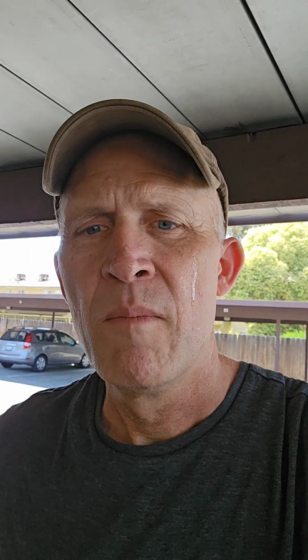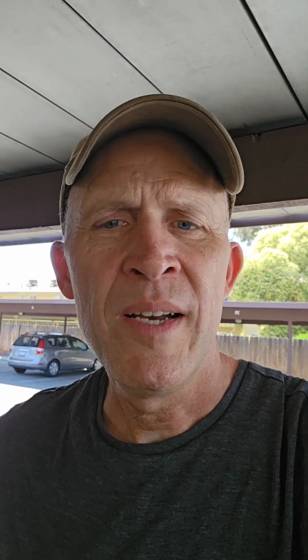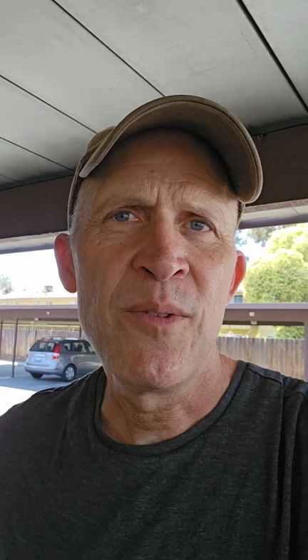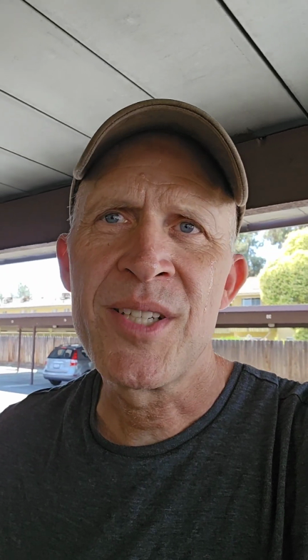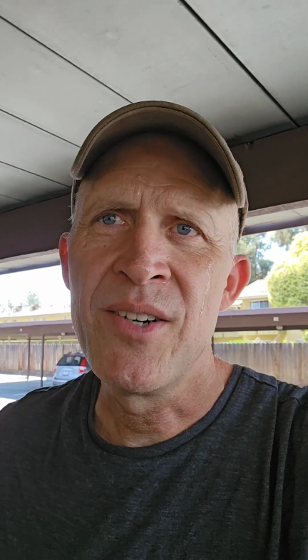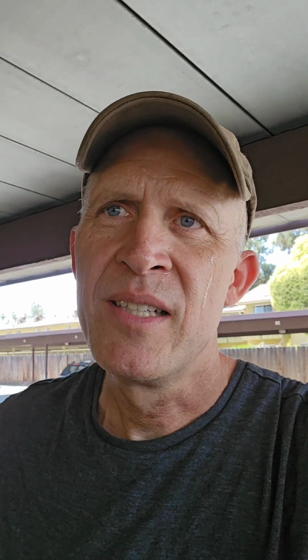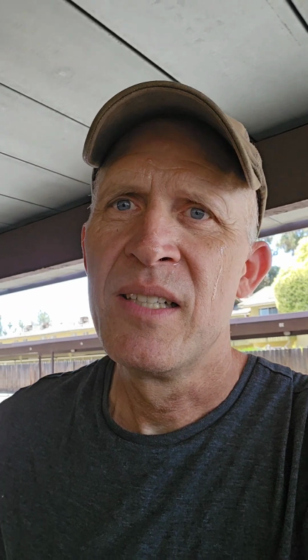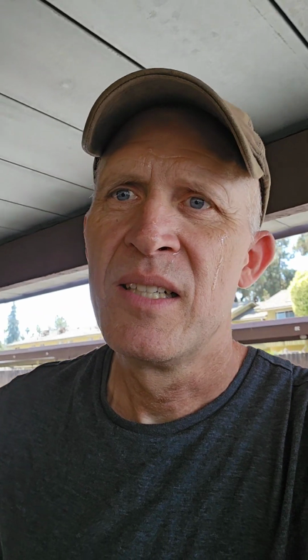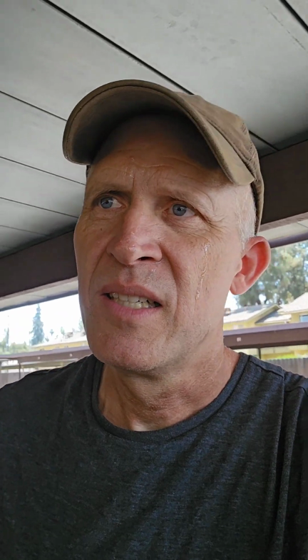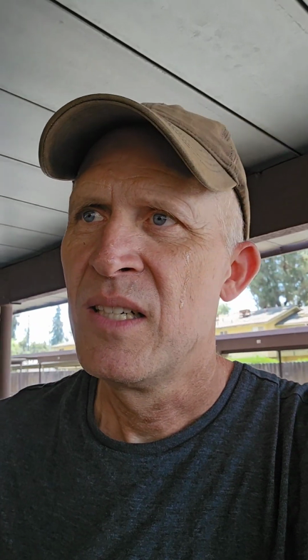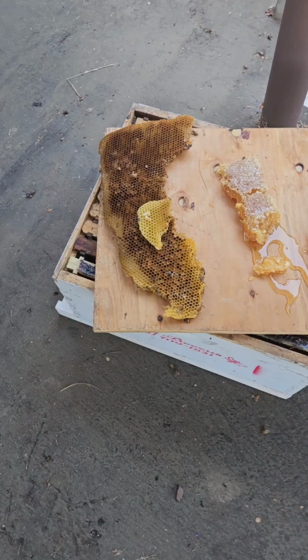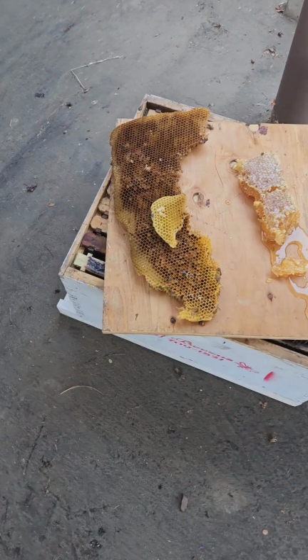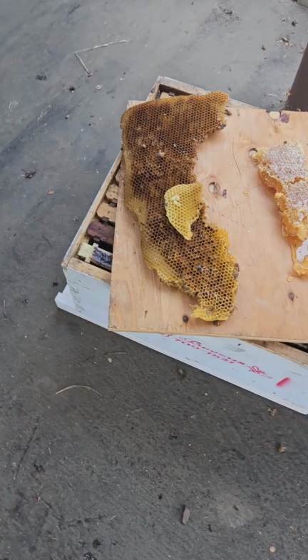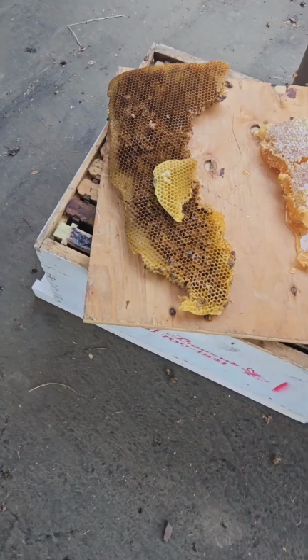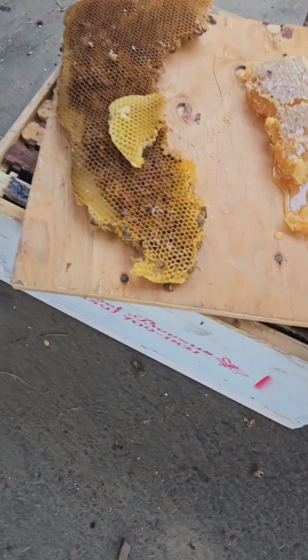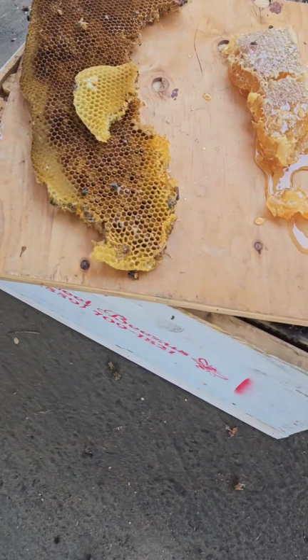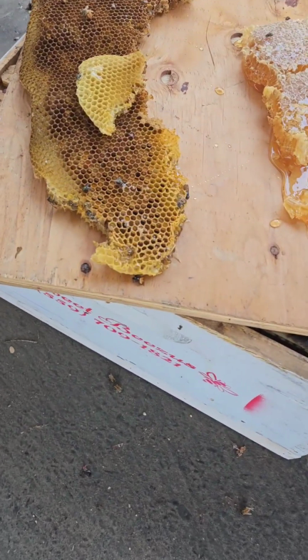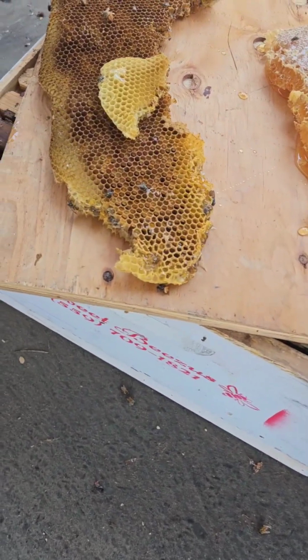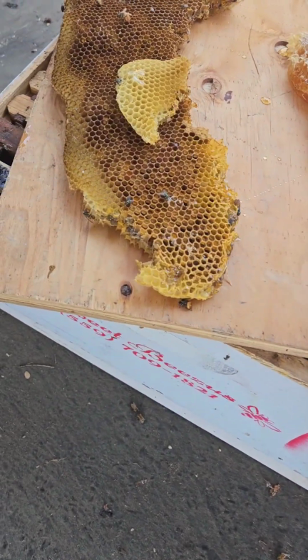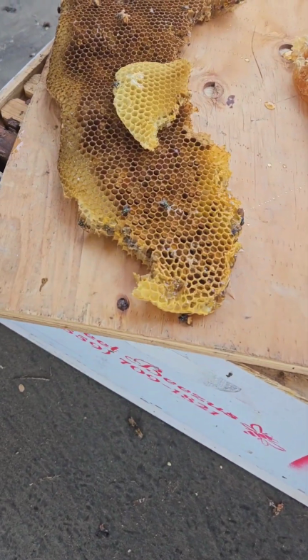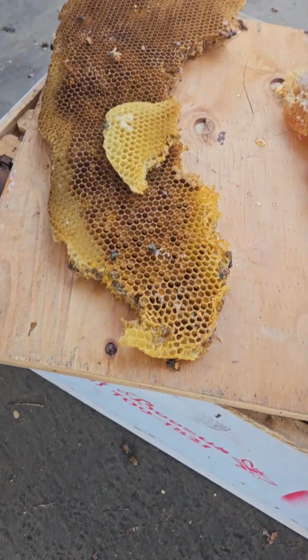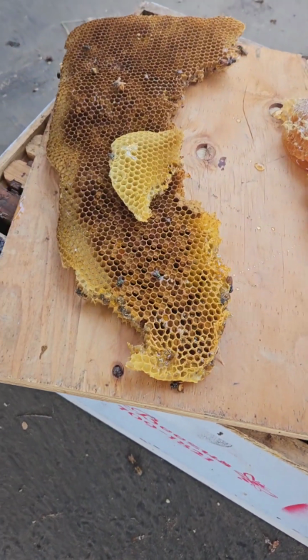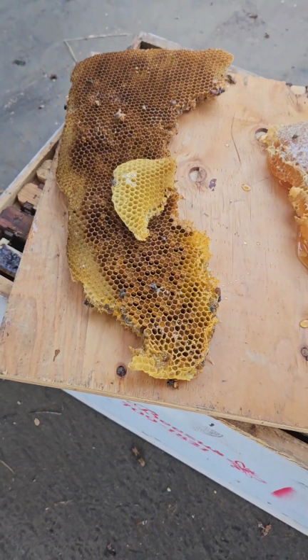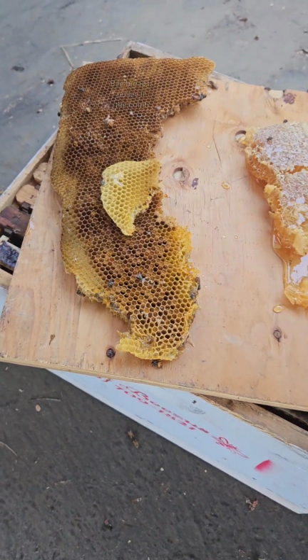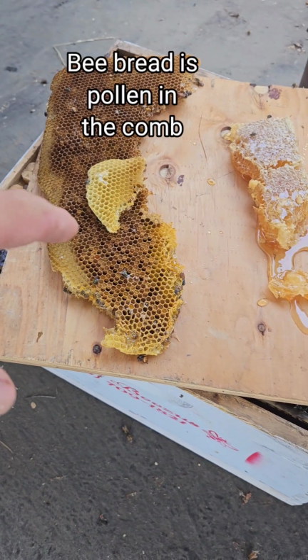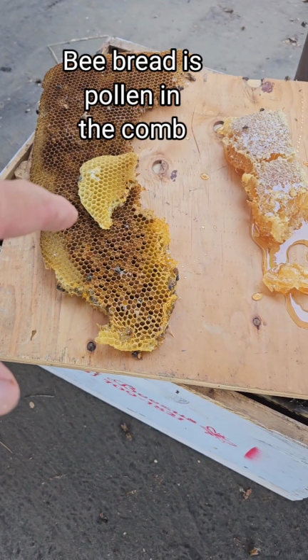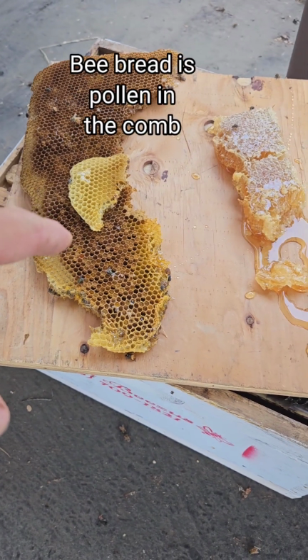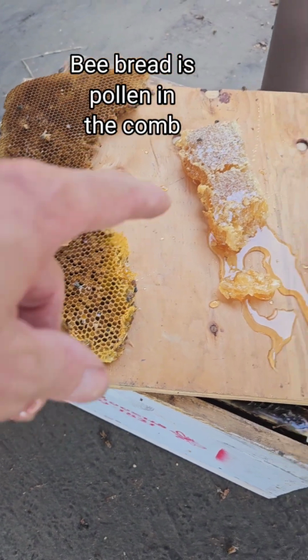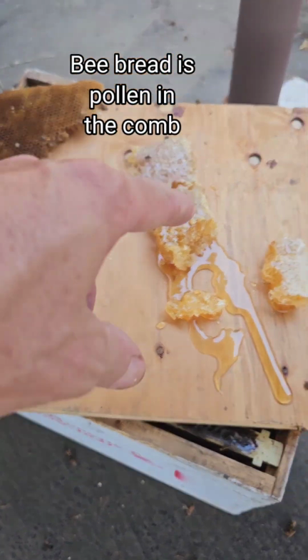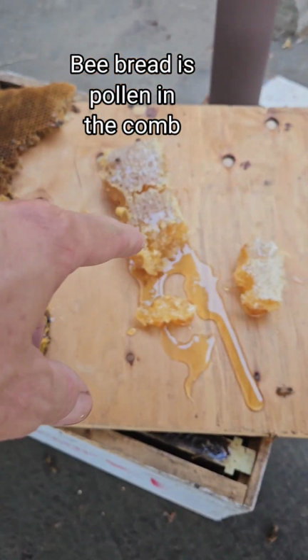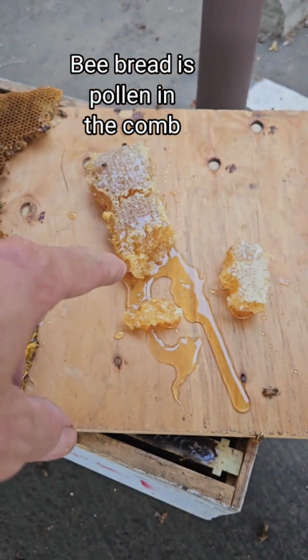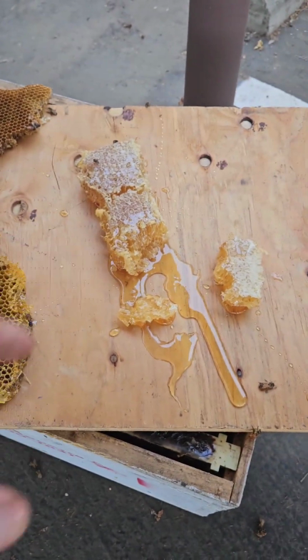But honey is good for your skin, right? I think so. This is a charcuterie board on the go. We got our bee bread here, honeycomb there.